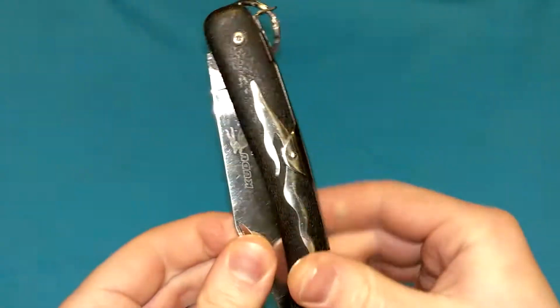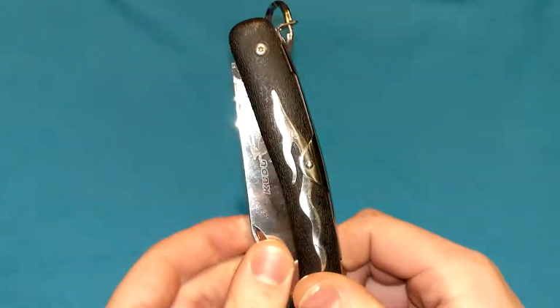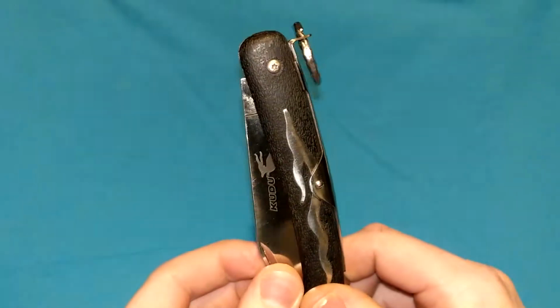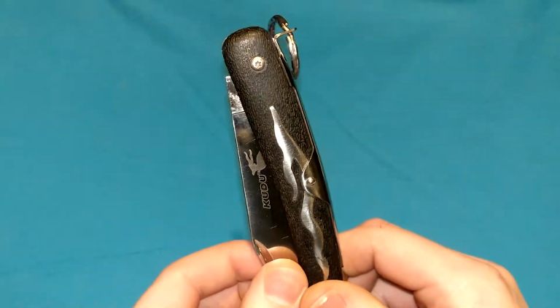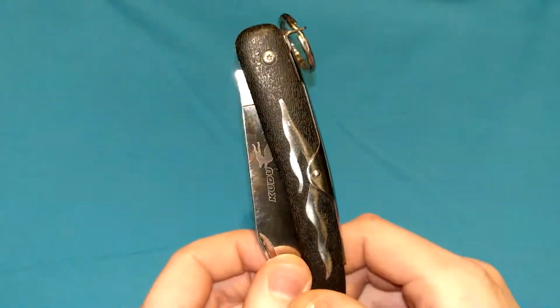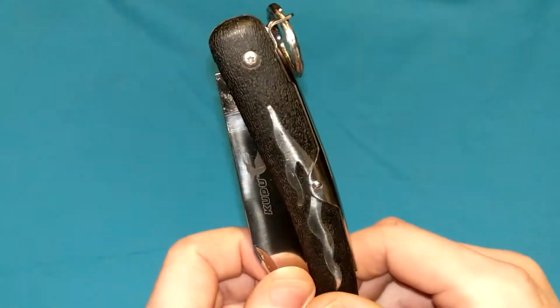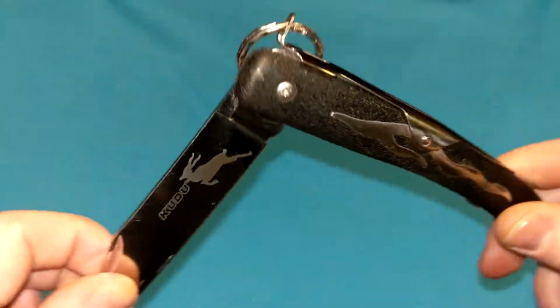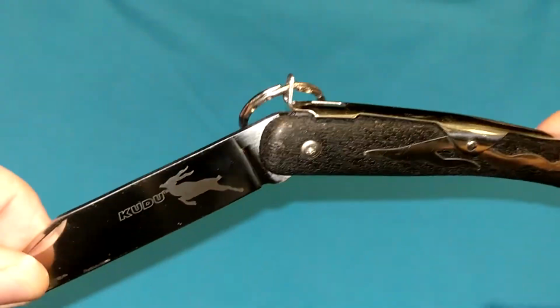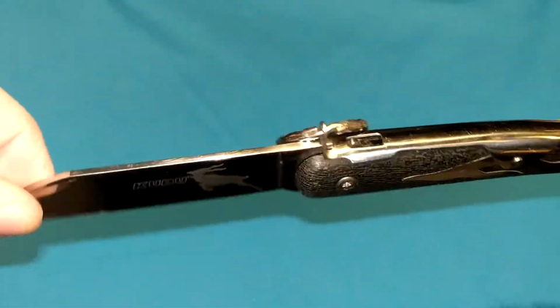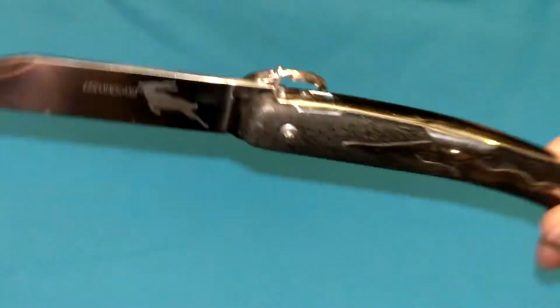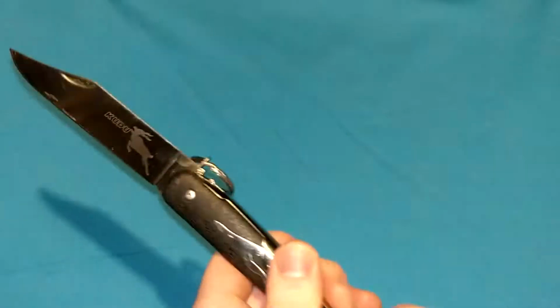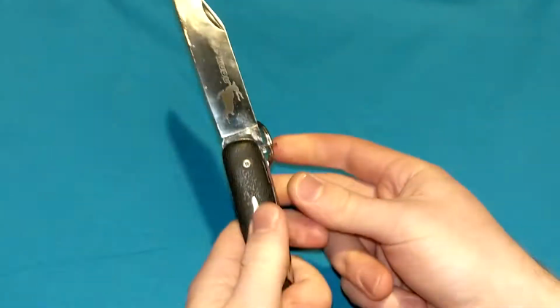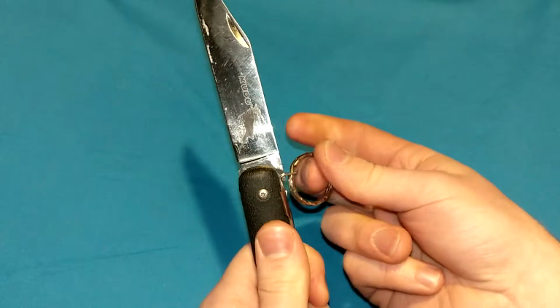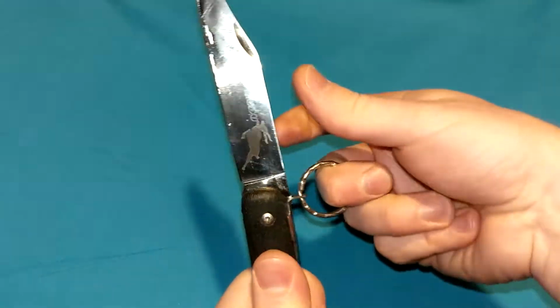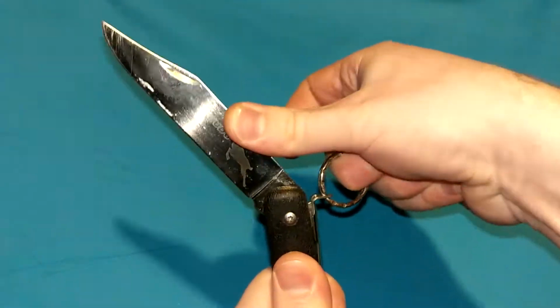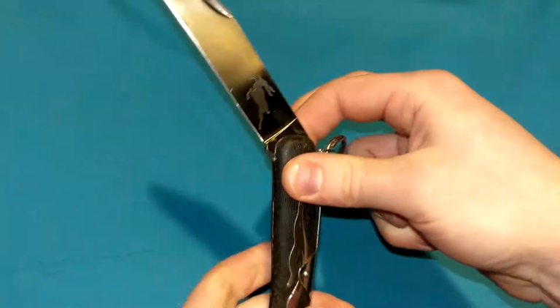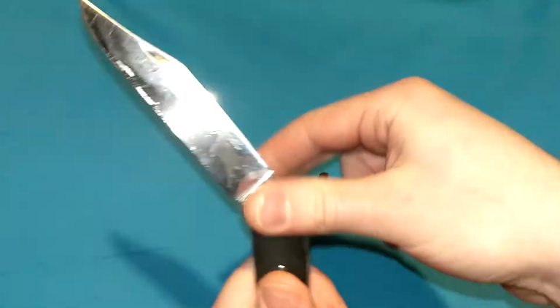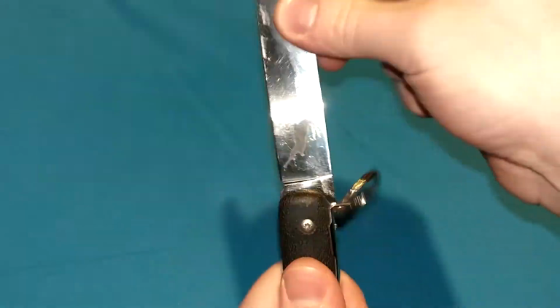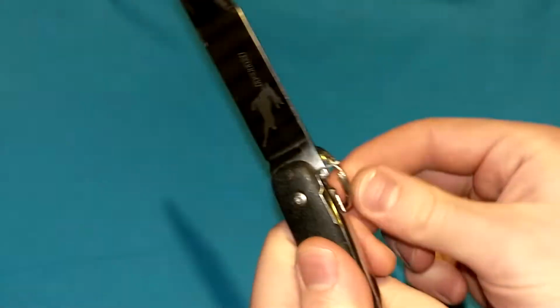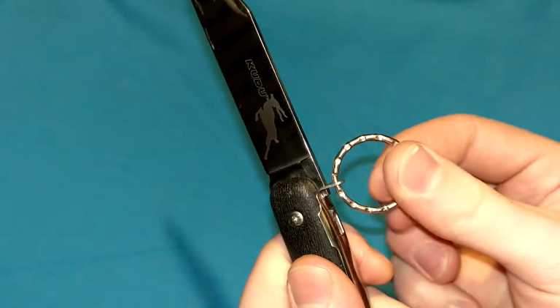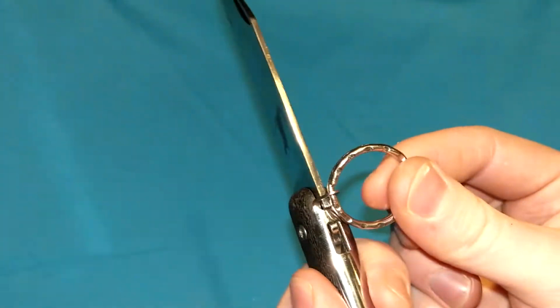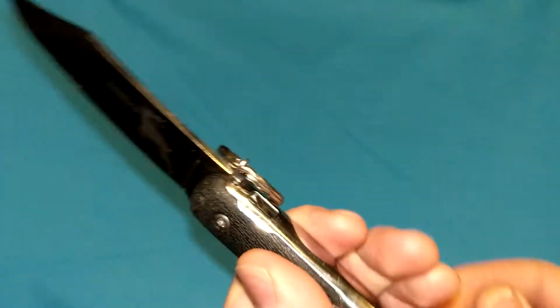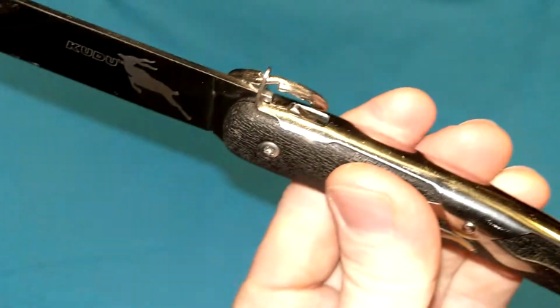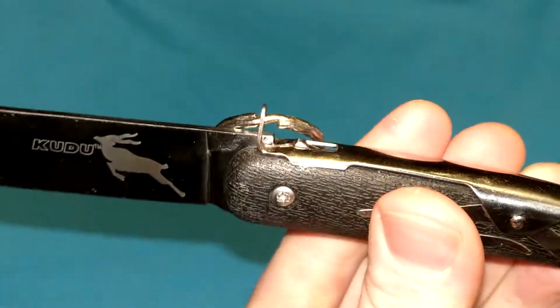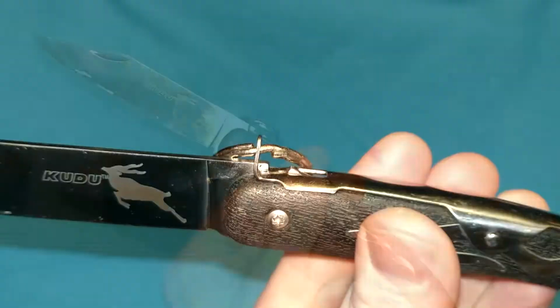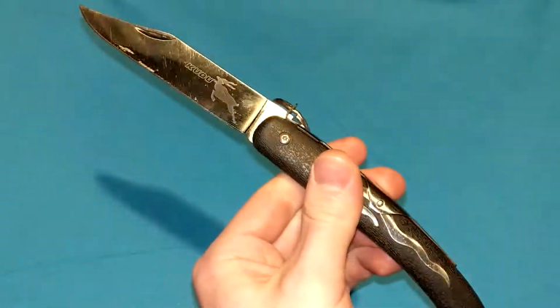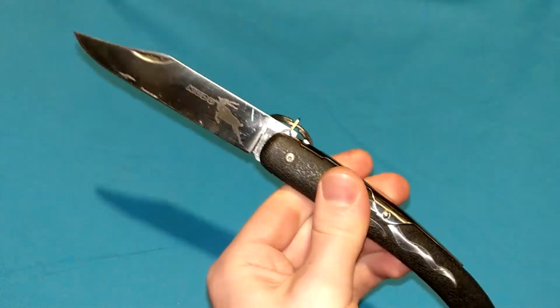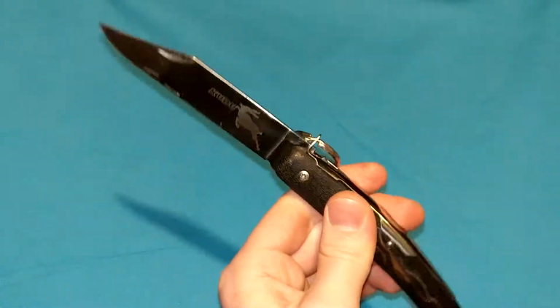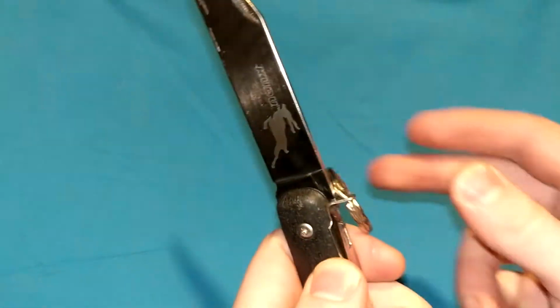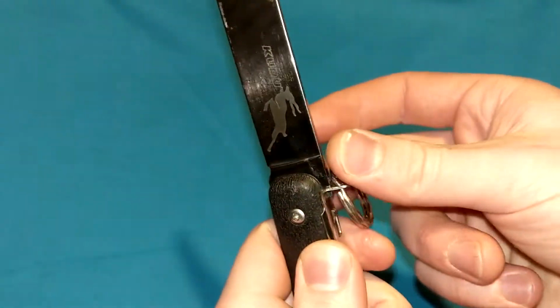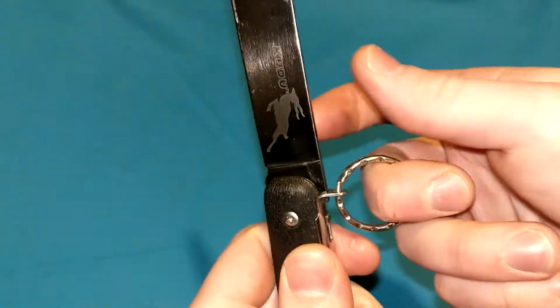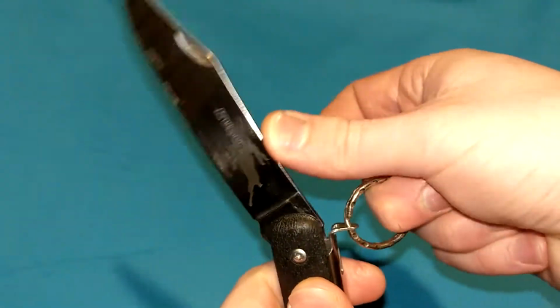So there's a very distinct click, click, click, click — snap. Really cool. Very iconic. Kind of a crude design, but it's strong enough. I don't see this thing ever disengaging on you under normal use and even hard use — I do not see this disengaging.